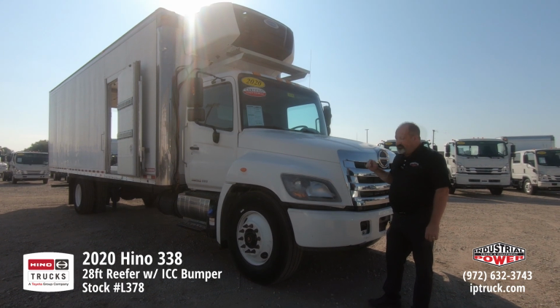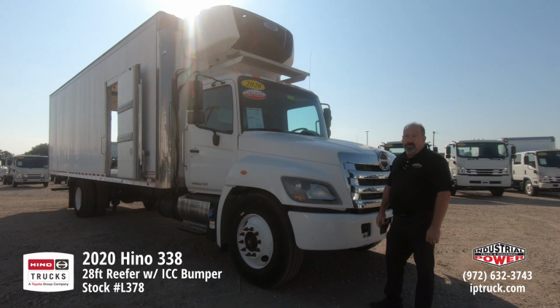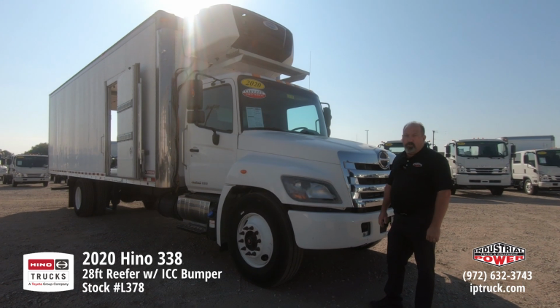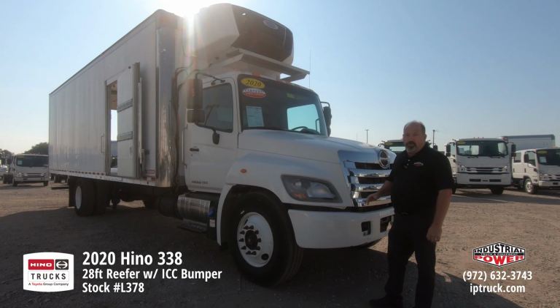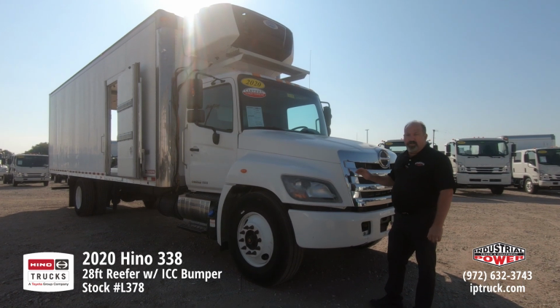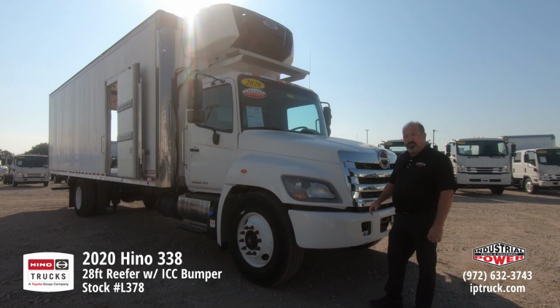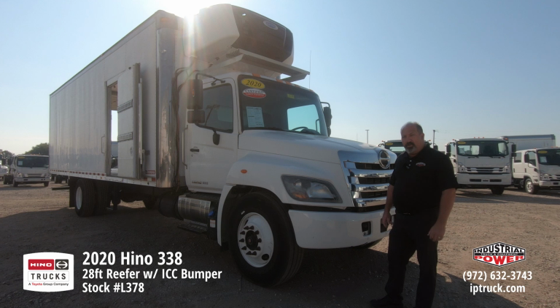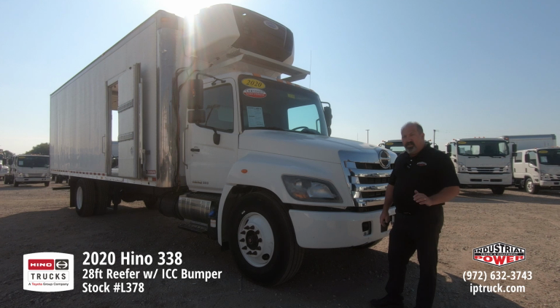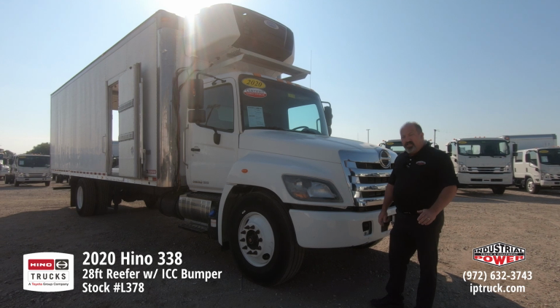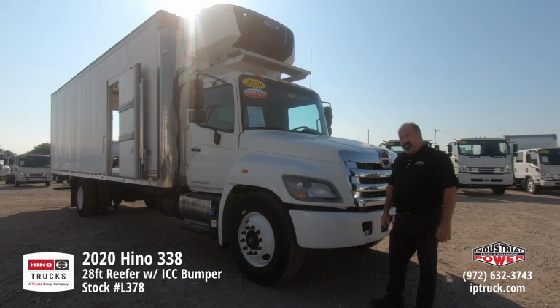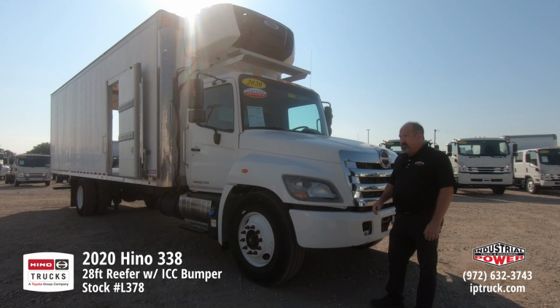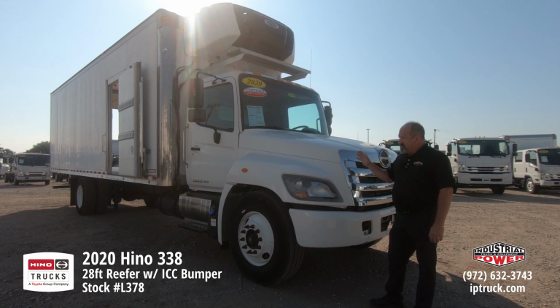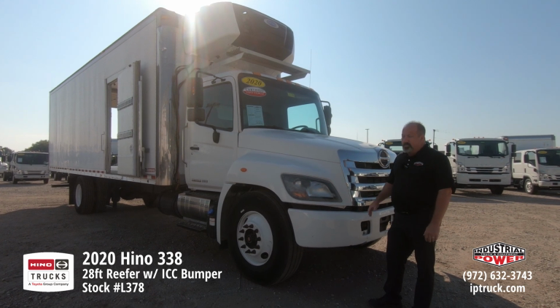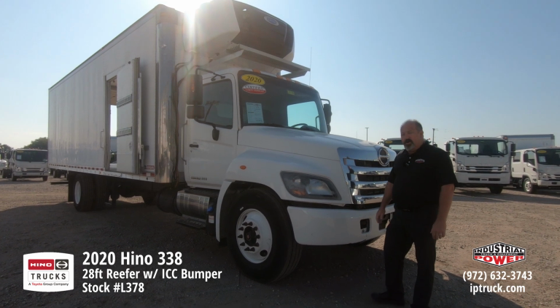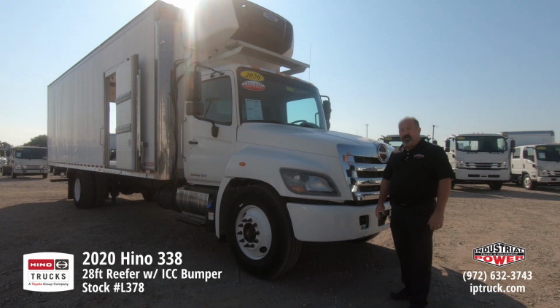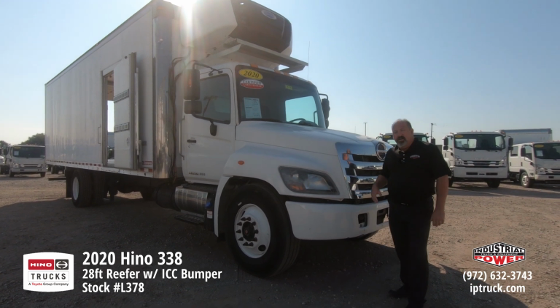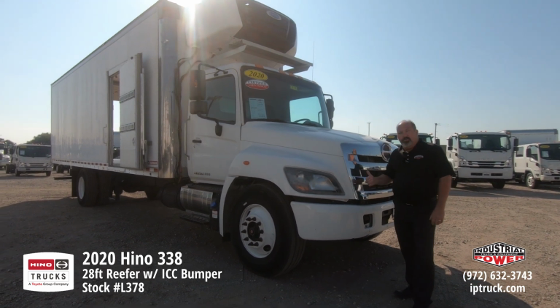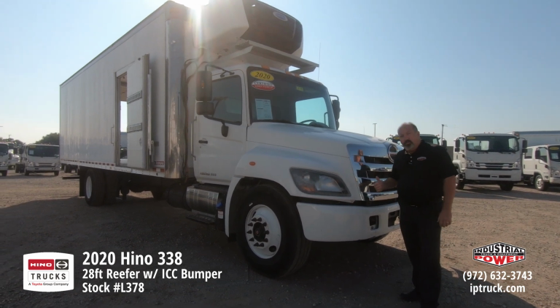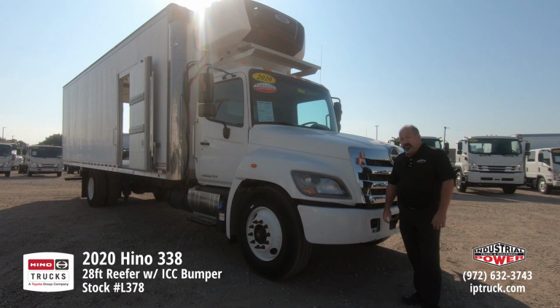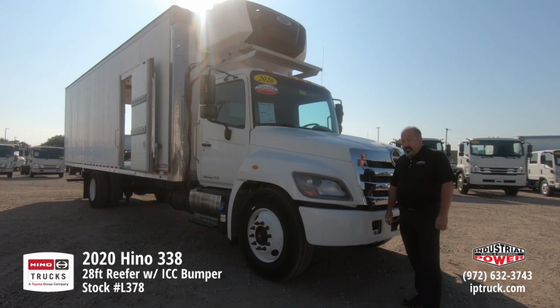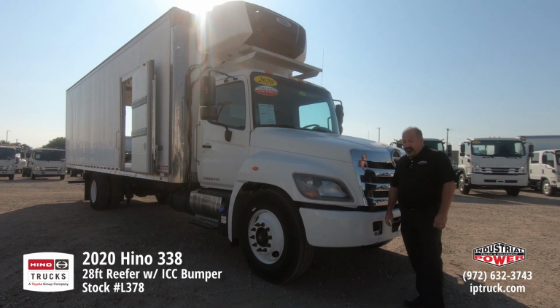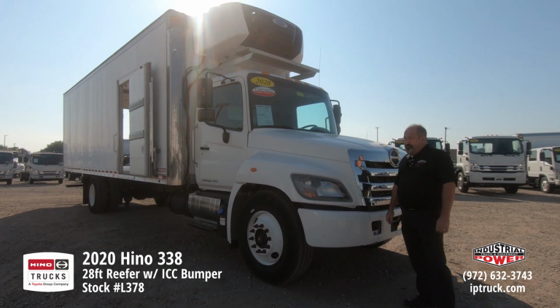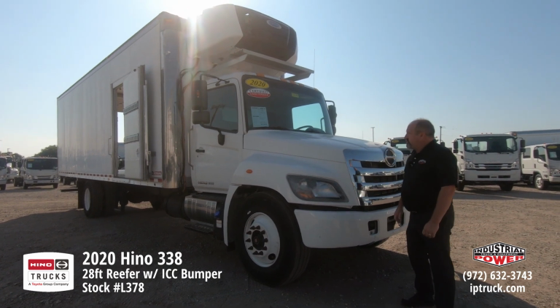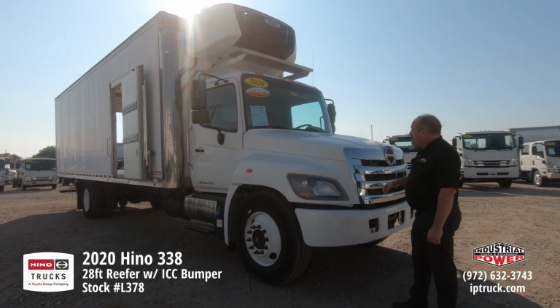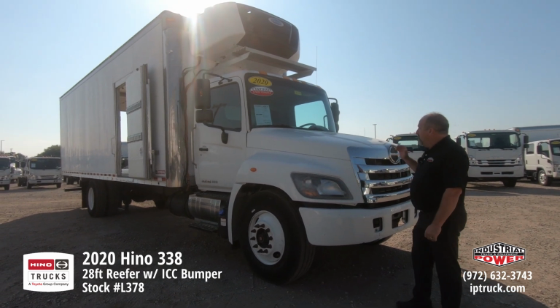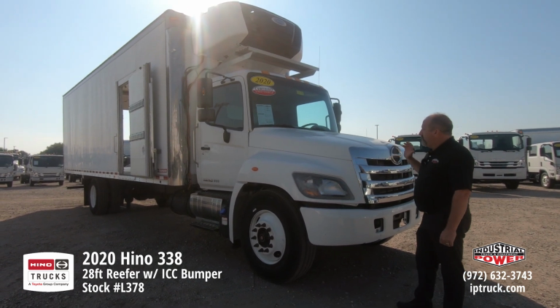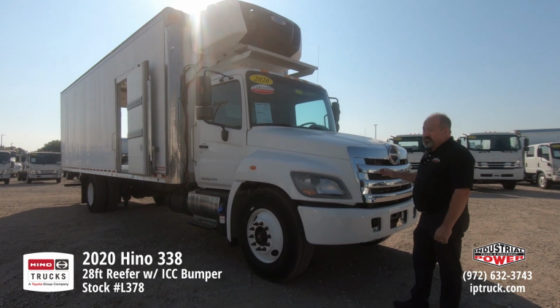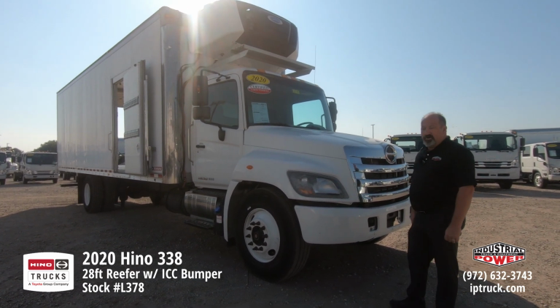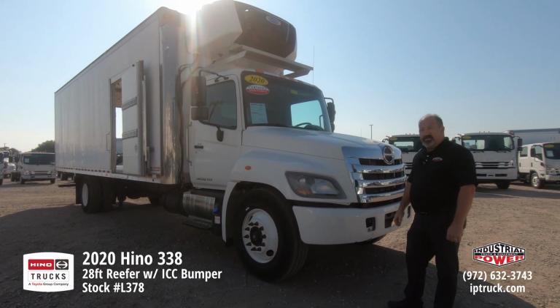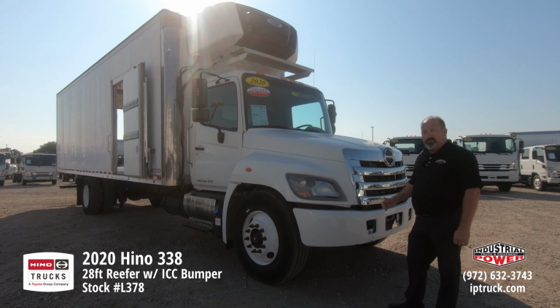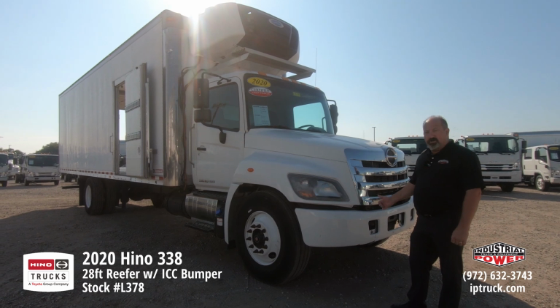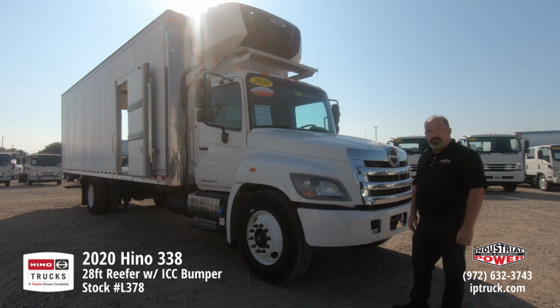Before we jump into that walk-around, we want to make sure you hit the subscribe button and the notification bell so every time we put a new product on, you'll be made aware of it and you can check it out. We get these trucks from our leasing department, which this truck came from.